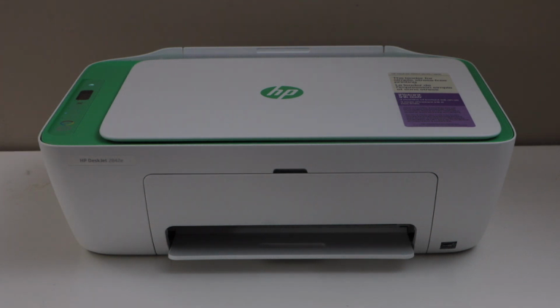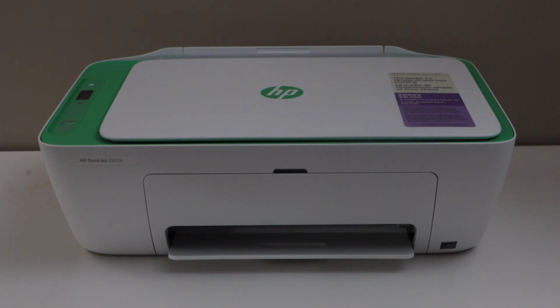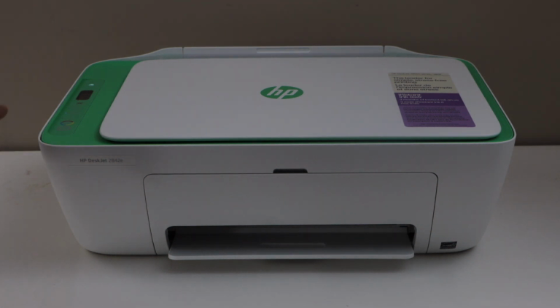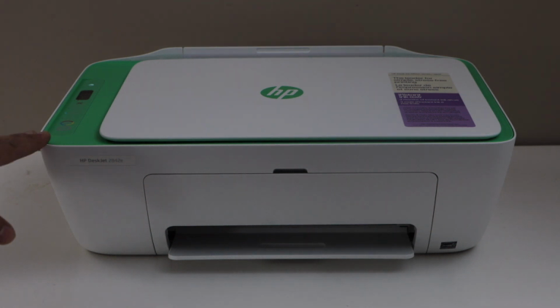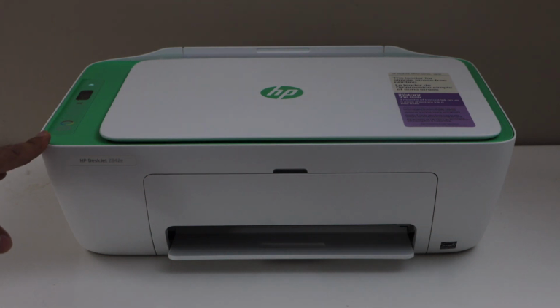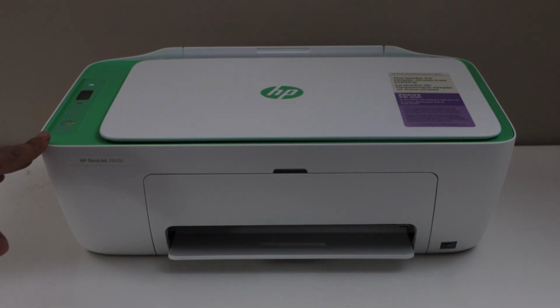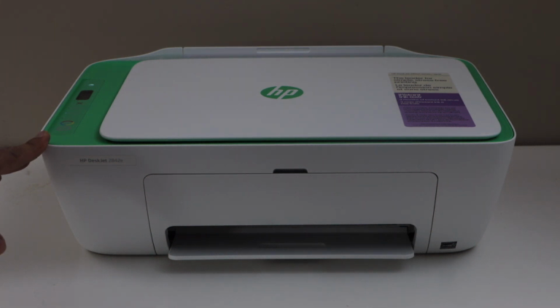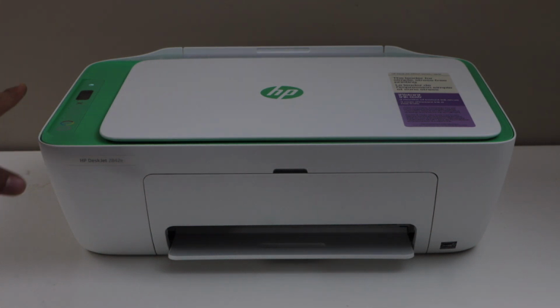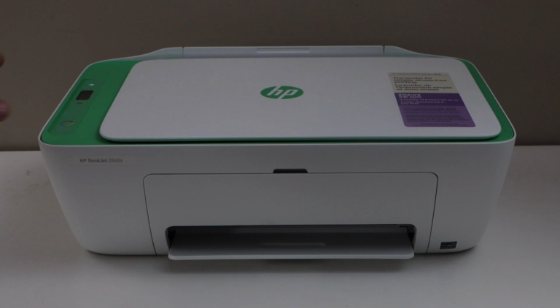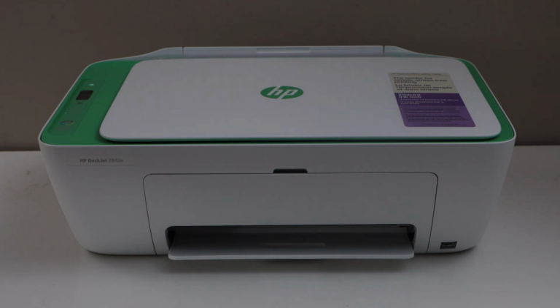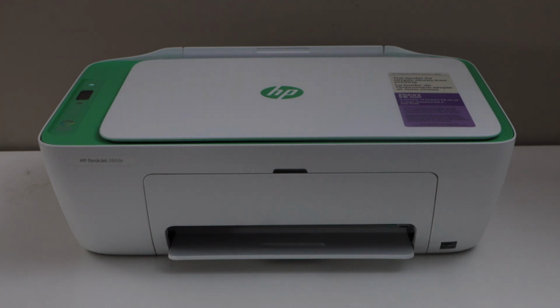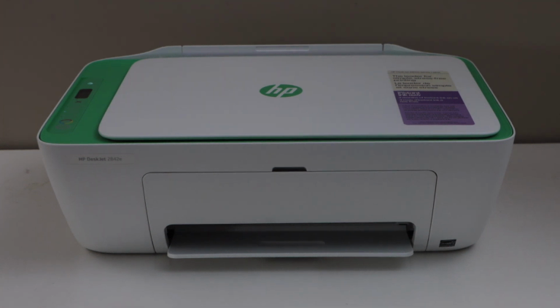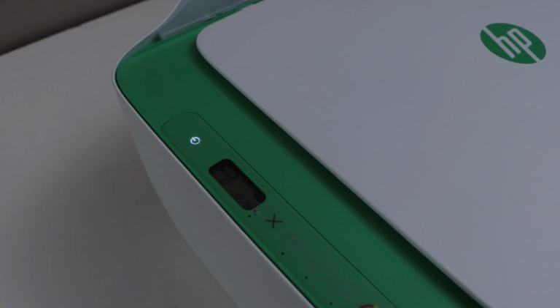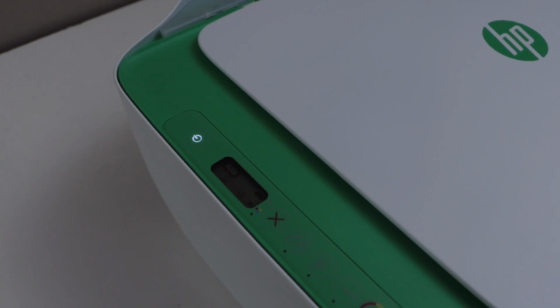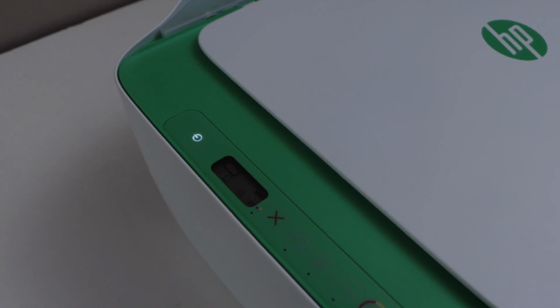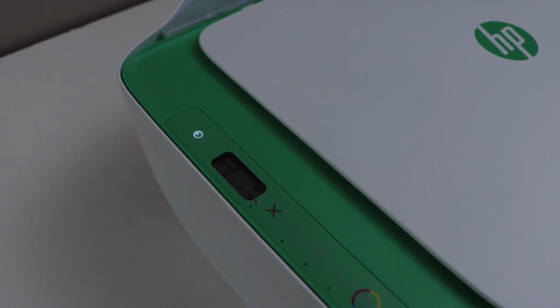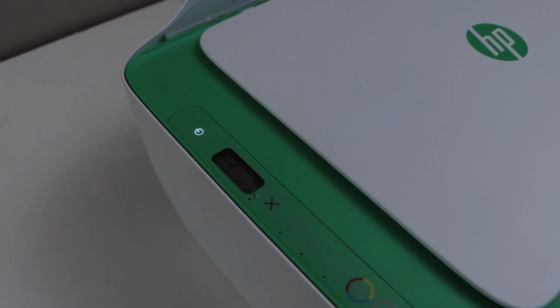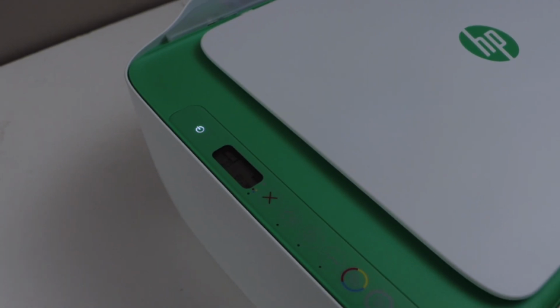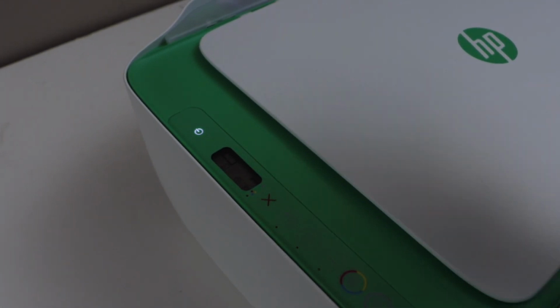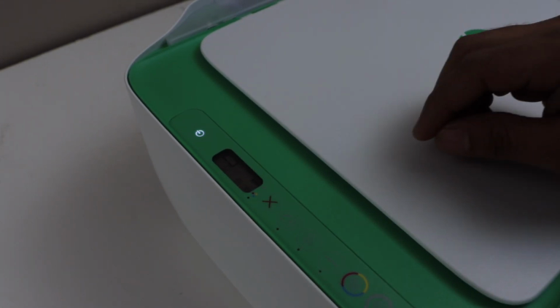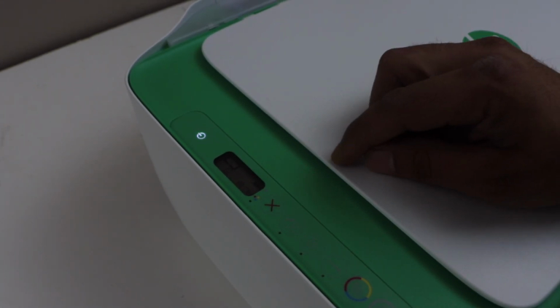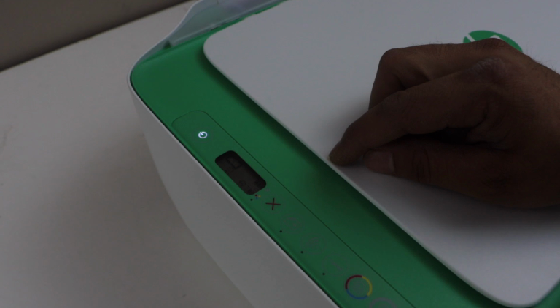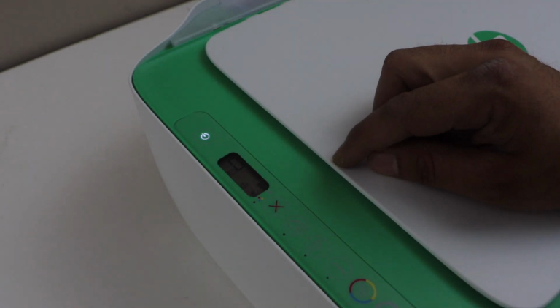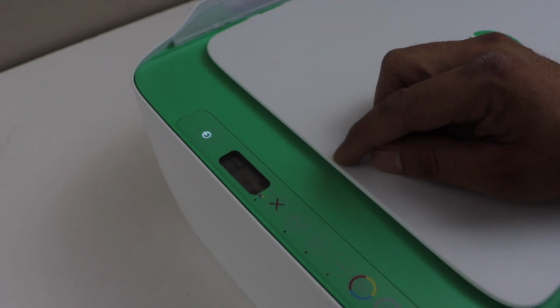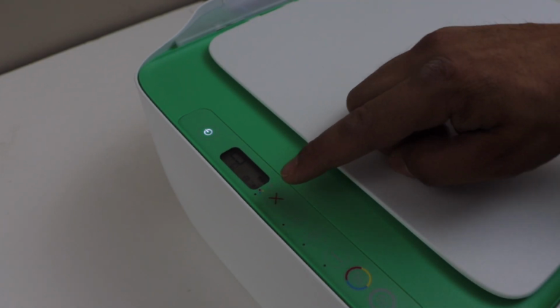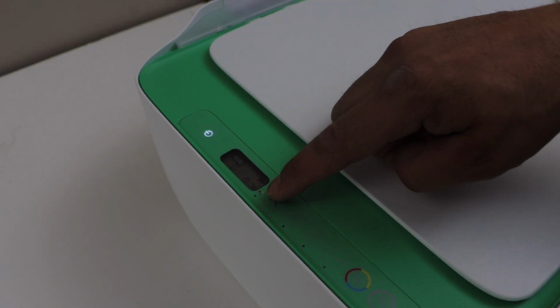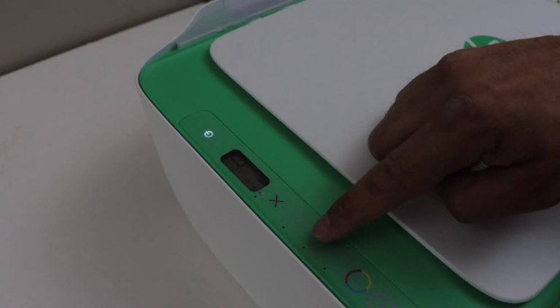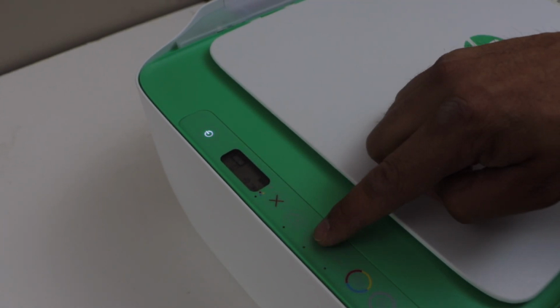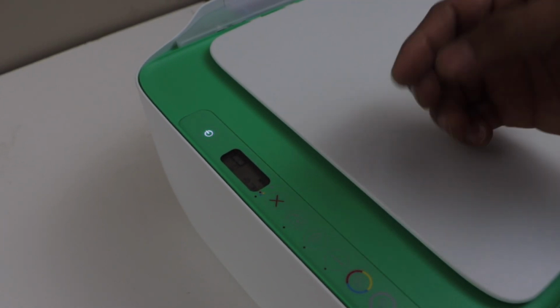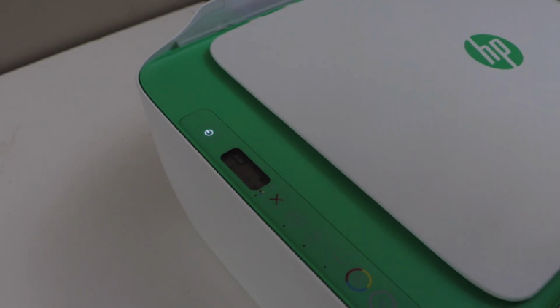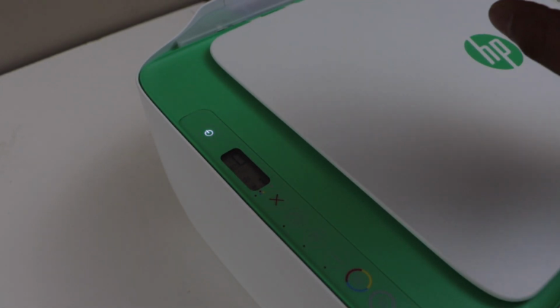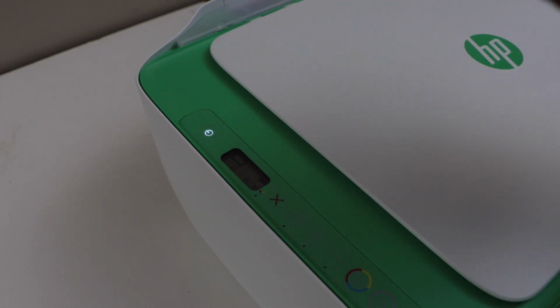First step is to switch on the printer and go to the printer control panel. We have to enter the printer into setup mode. For that we have to press and hold the cancel button and the wireless button for 3 seconds.